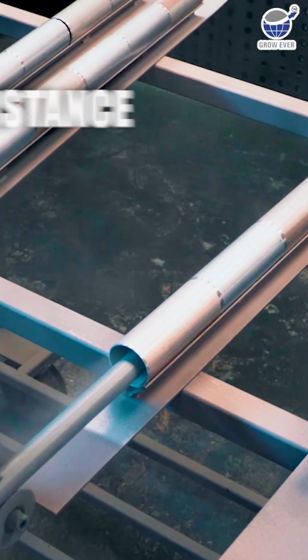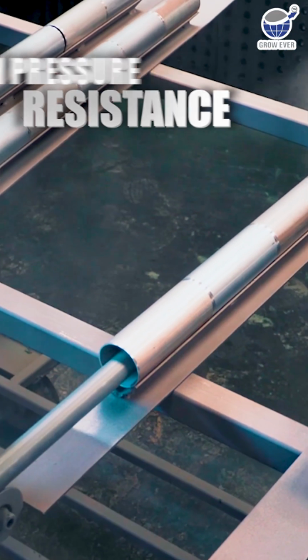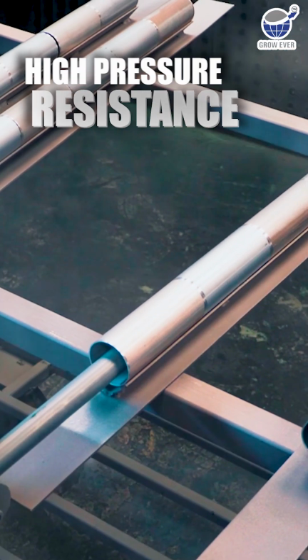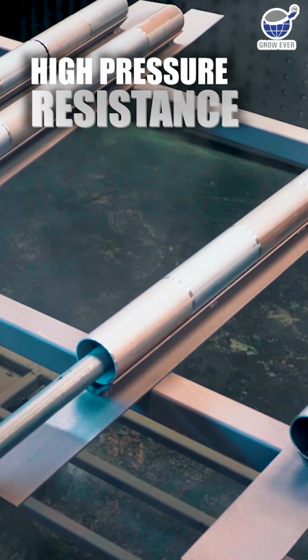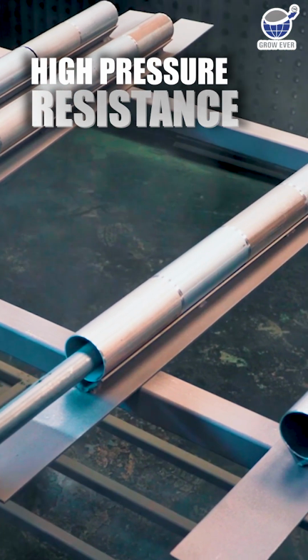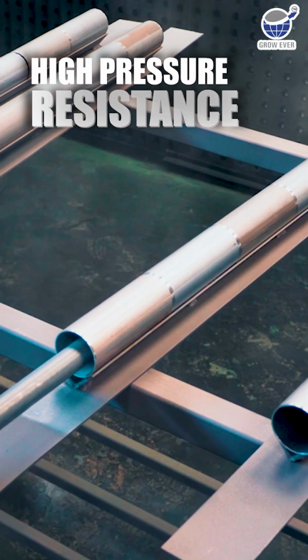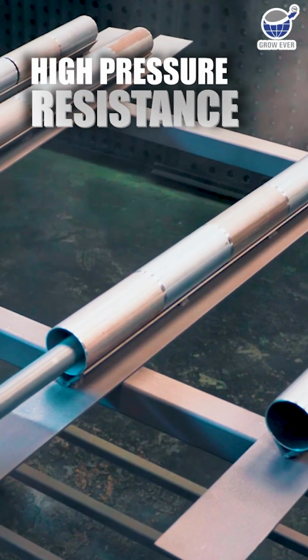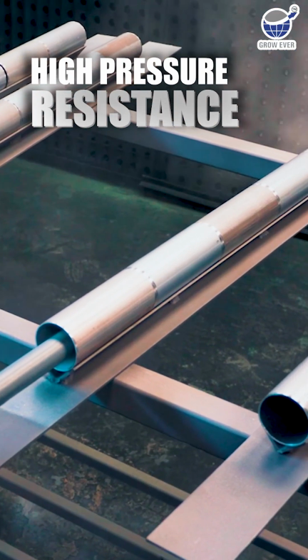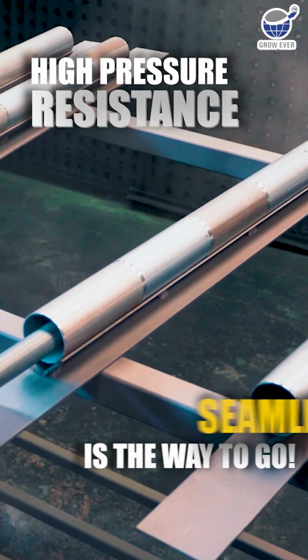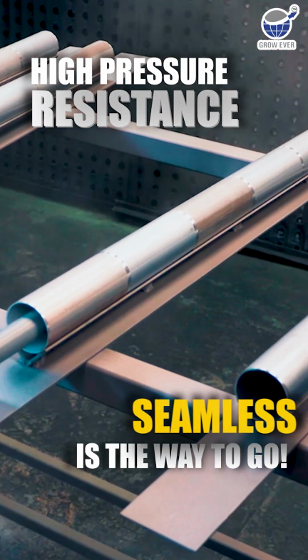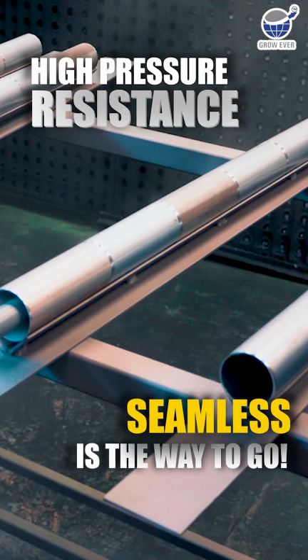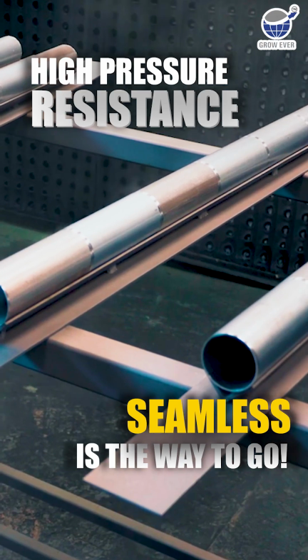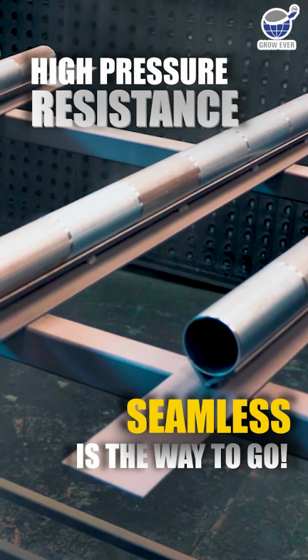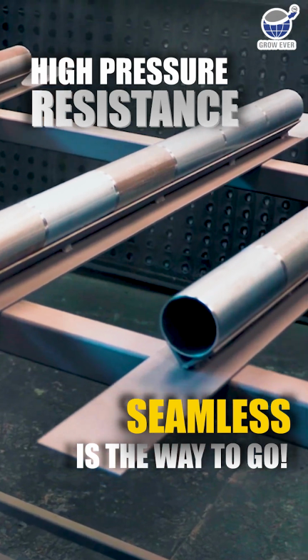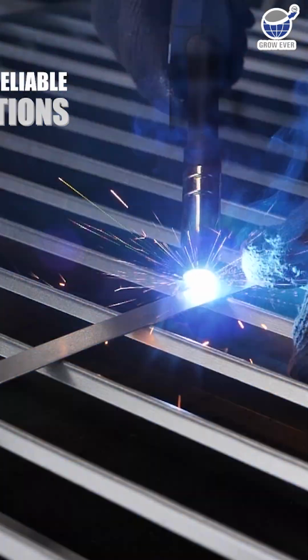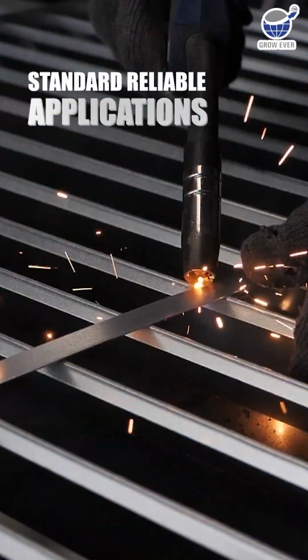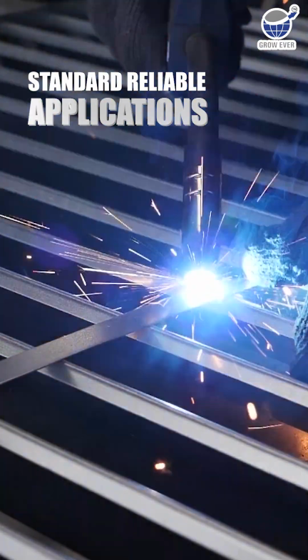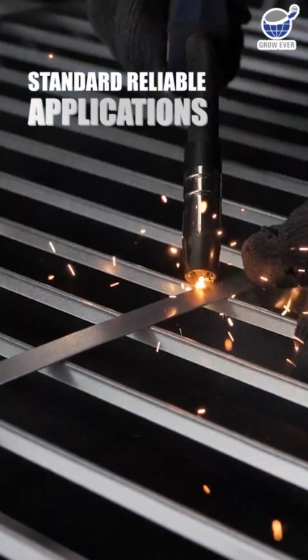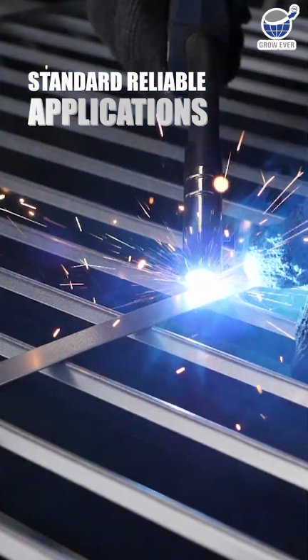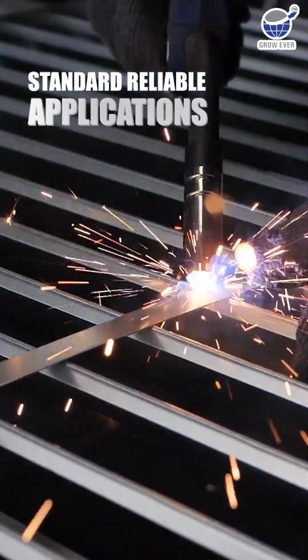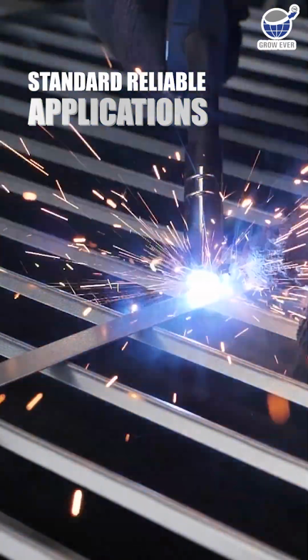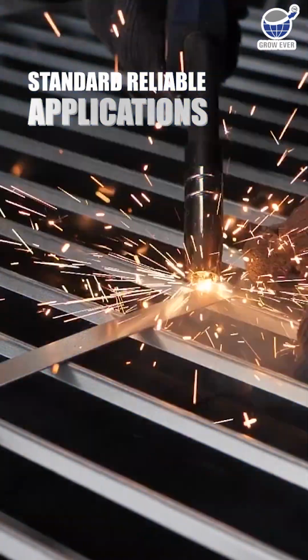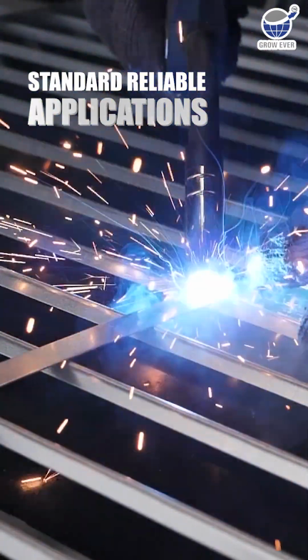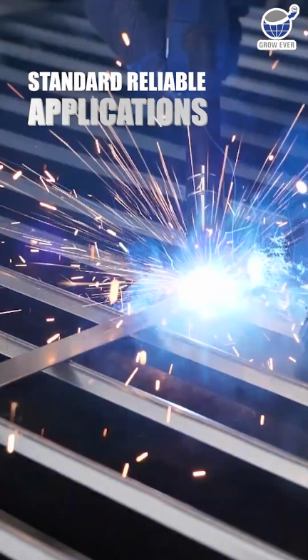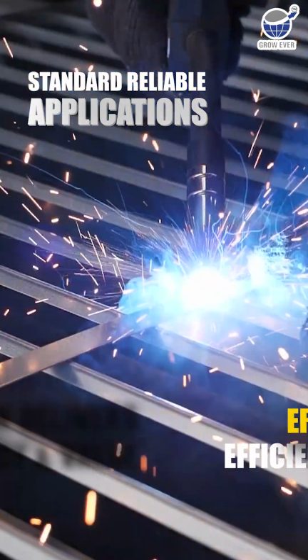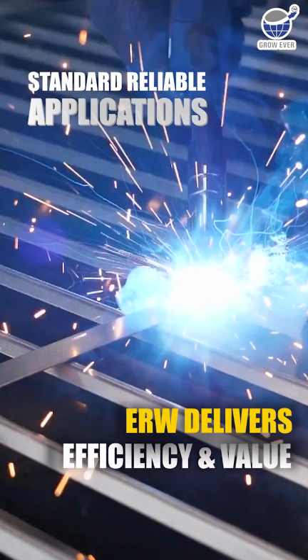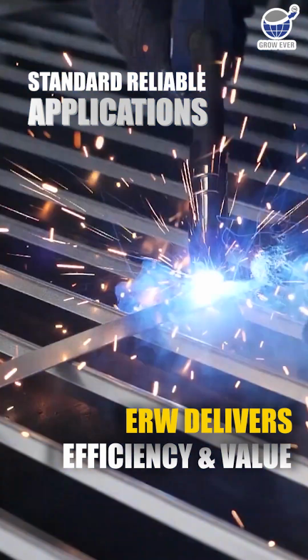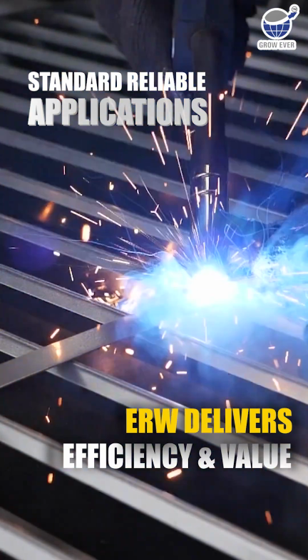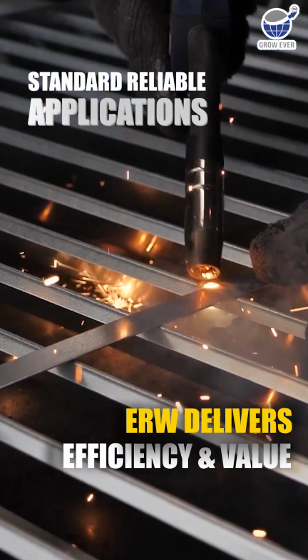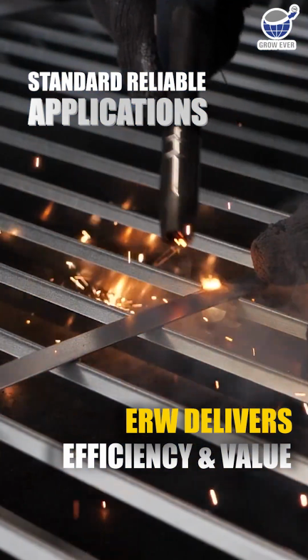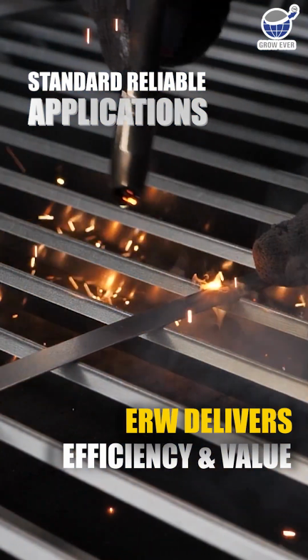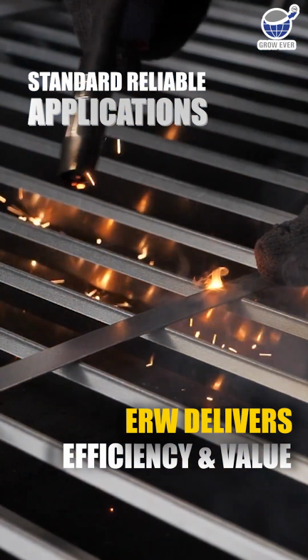So, if your project demands high-pressure resistance, seamless is the way to go. But for standard, reliable applications, ERW delivers efficiency and value without compromise.